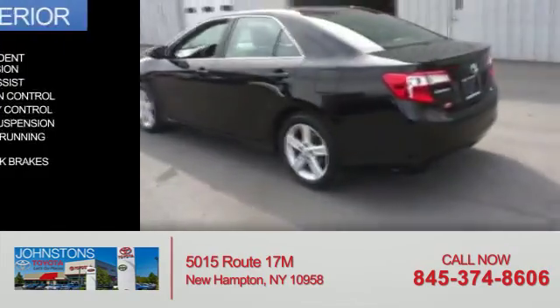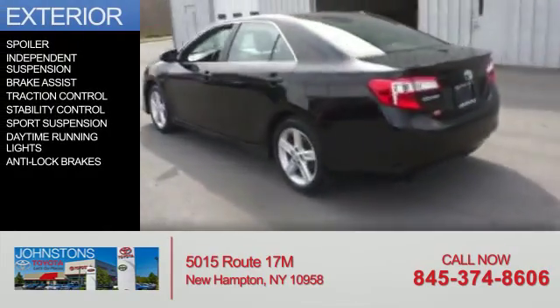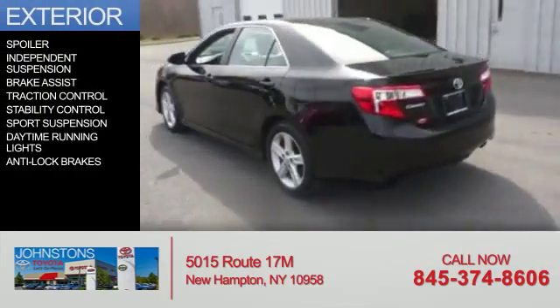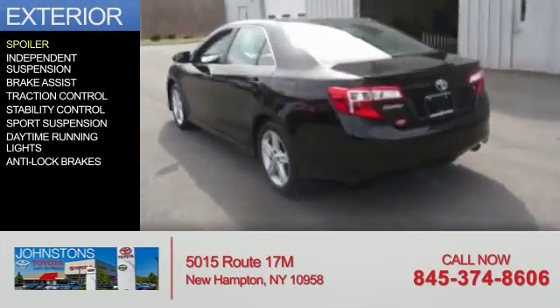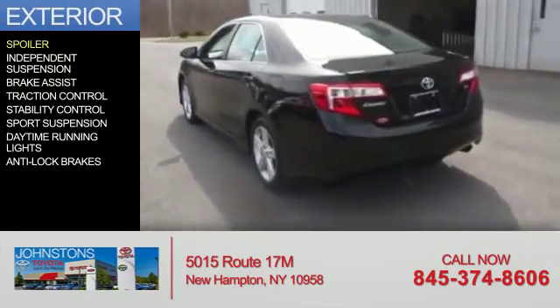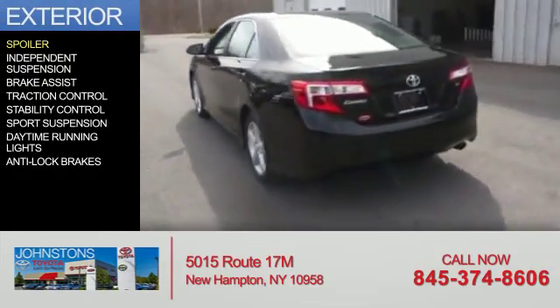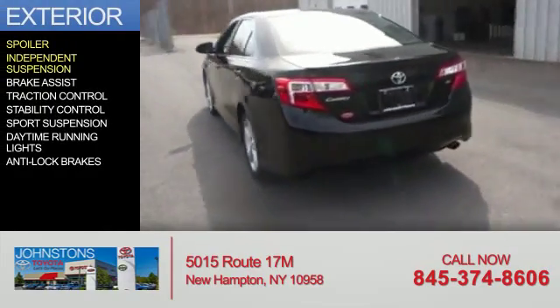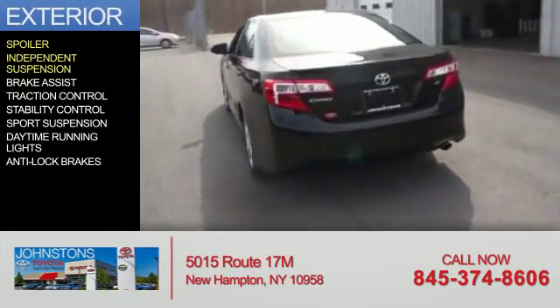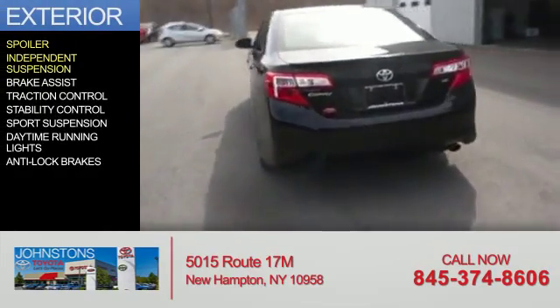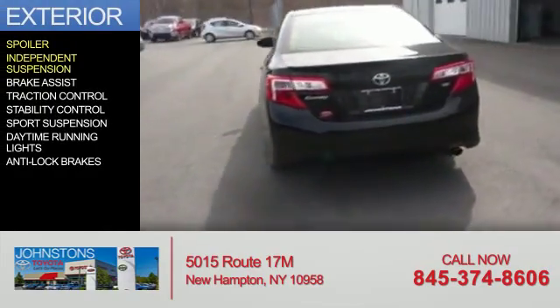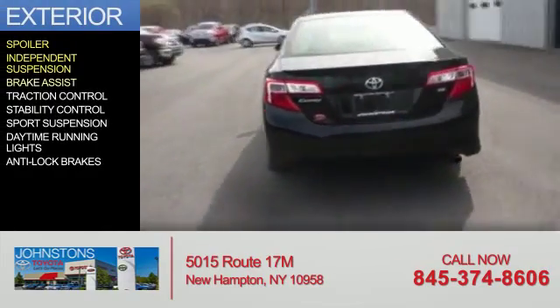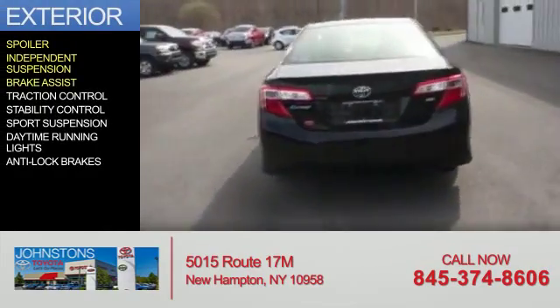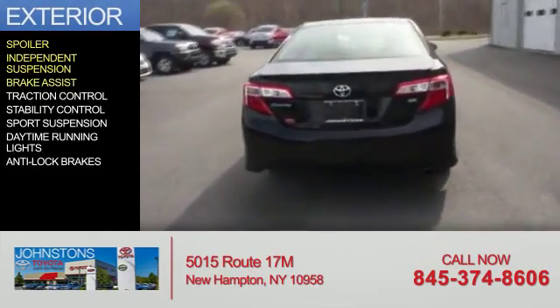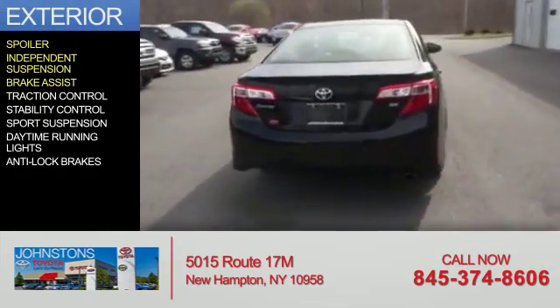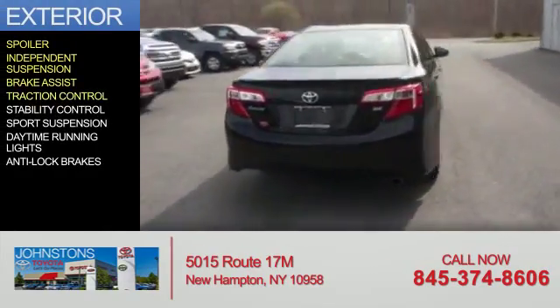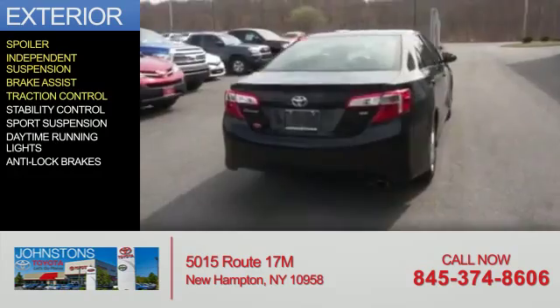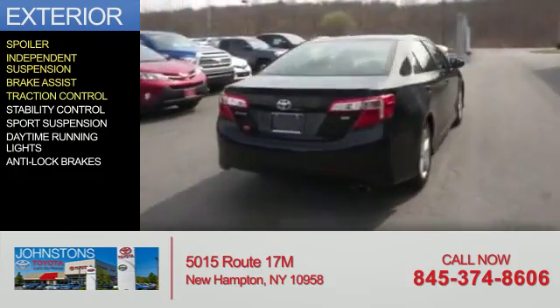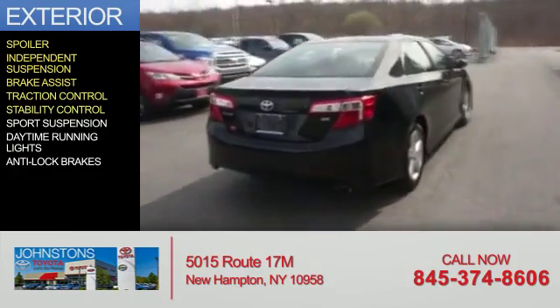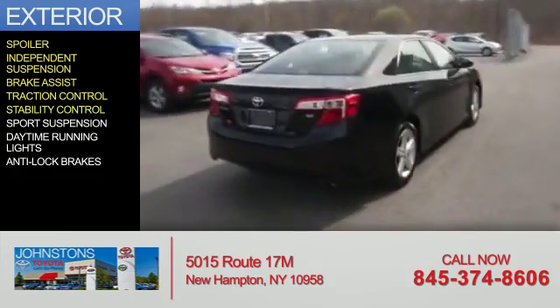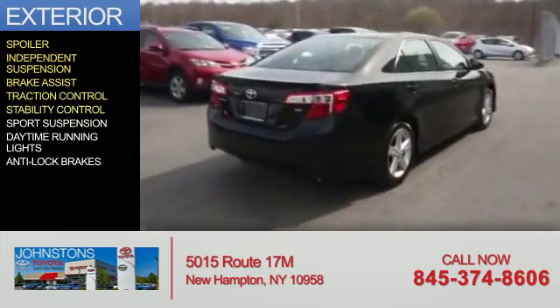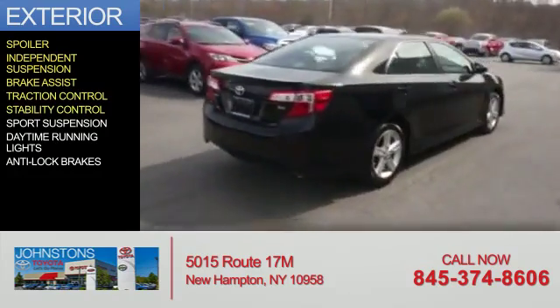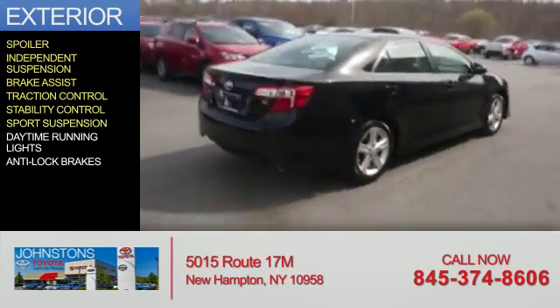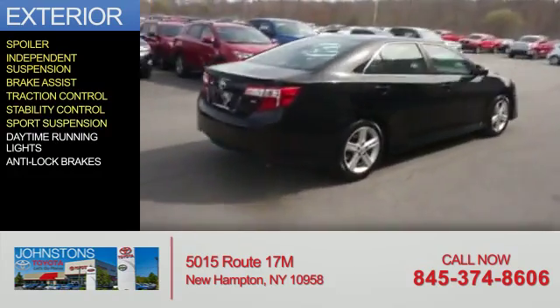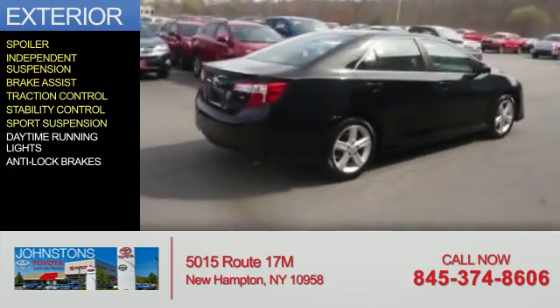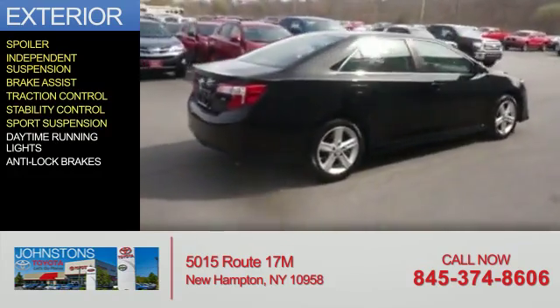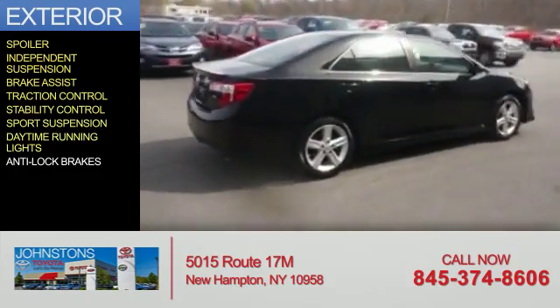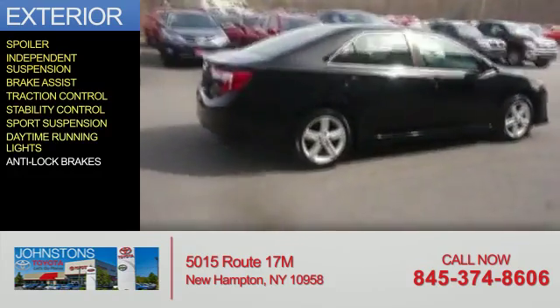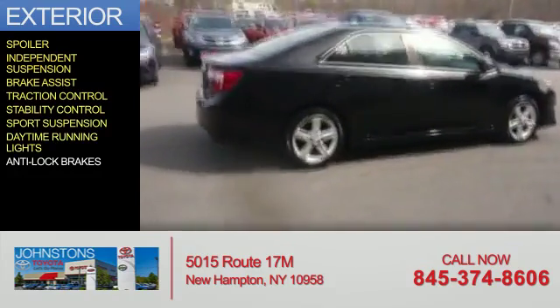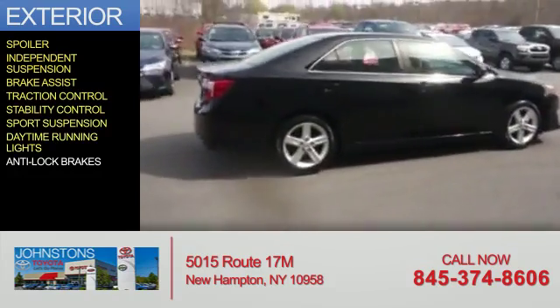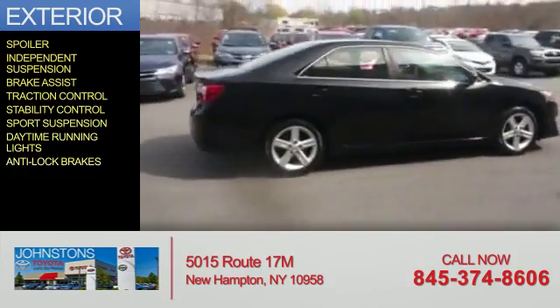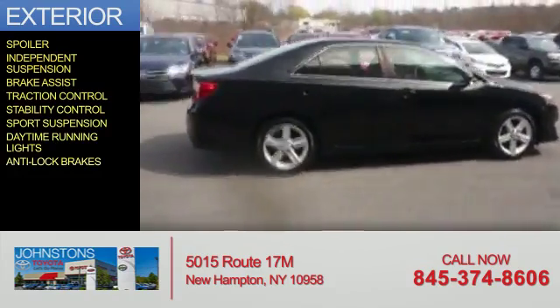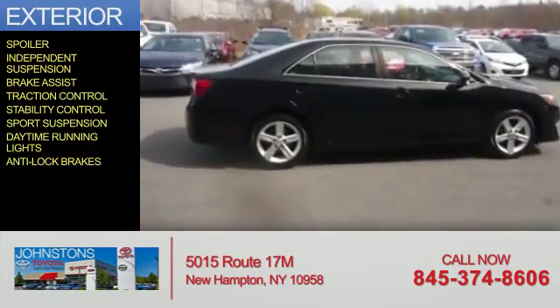The features include a spoiler, independent suspension, brake assist, traction control, stability control, sports suspension, daytime running lights, and anti-lock brakes.